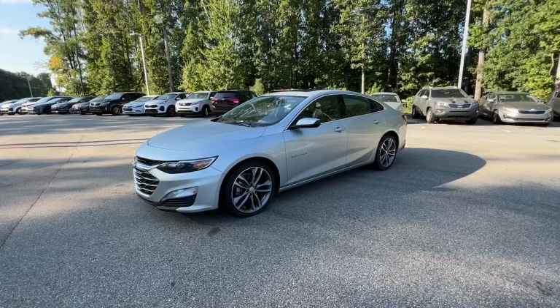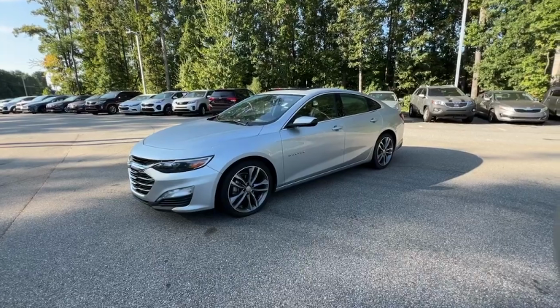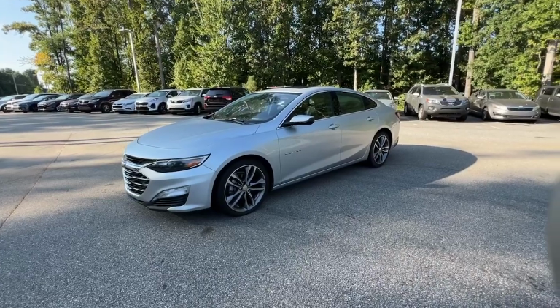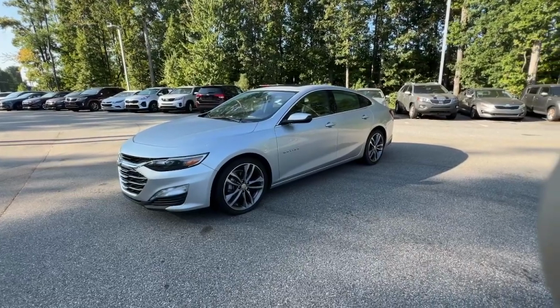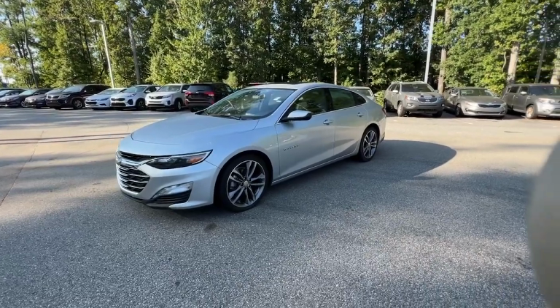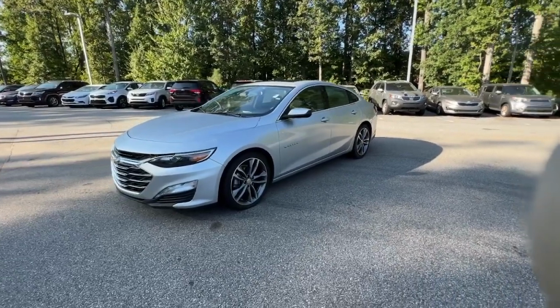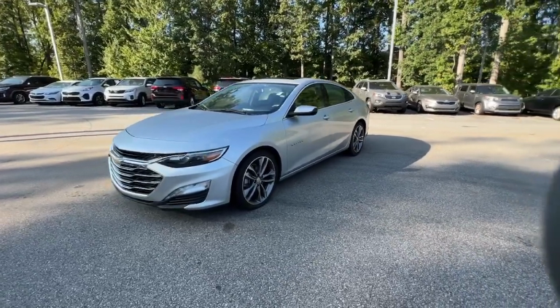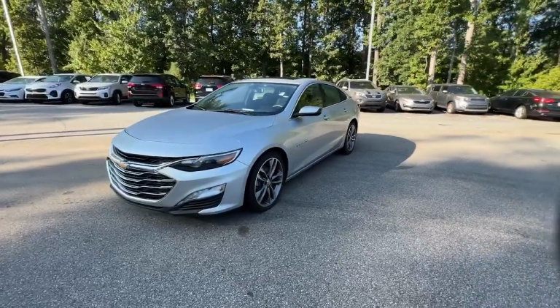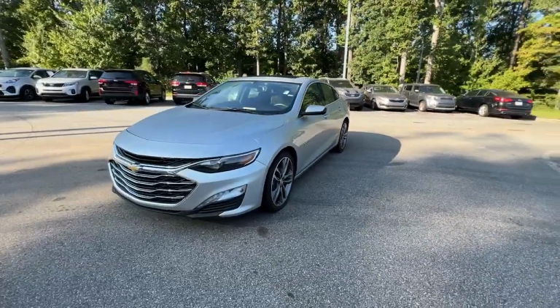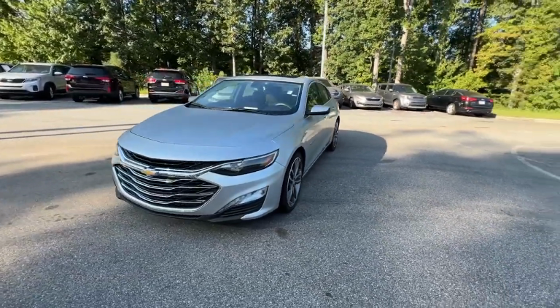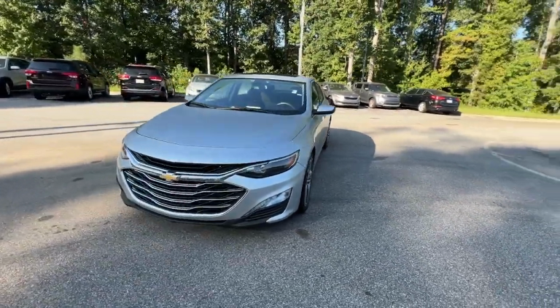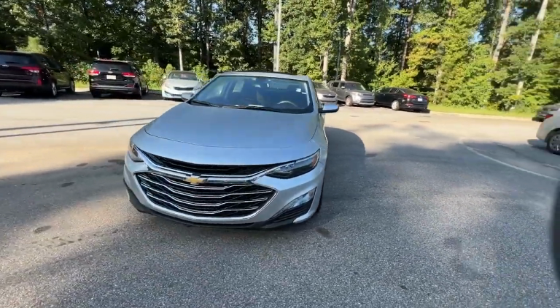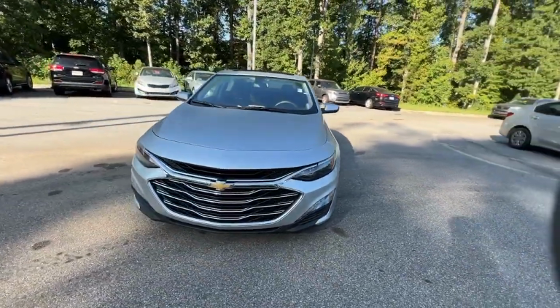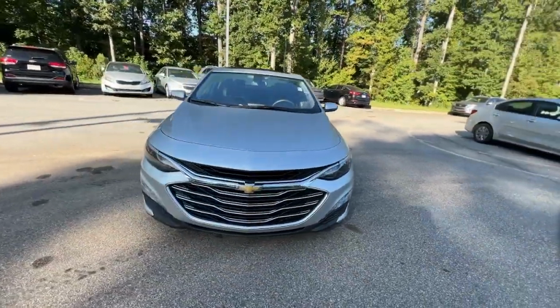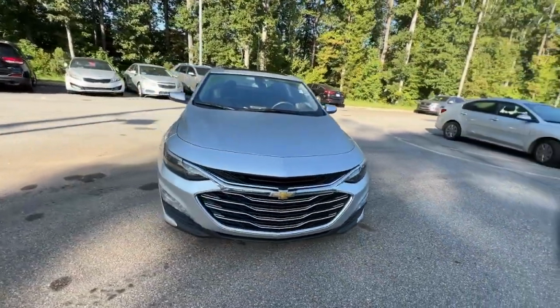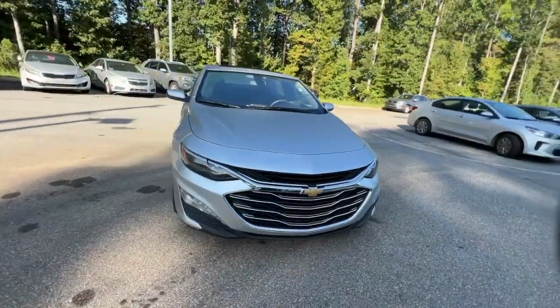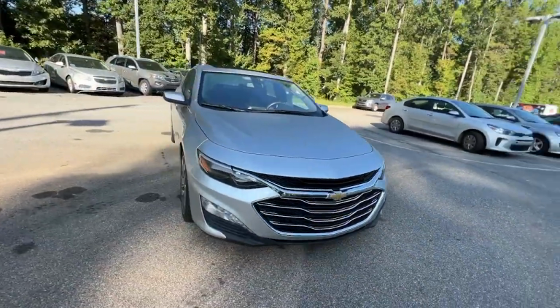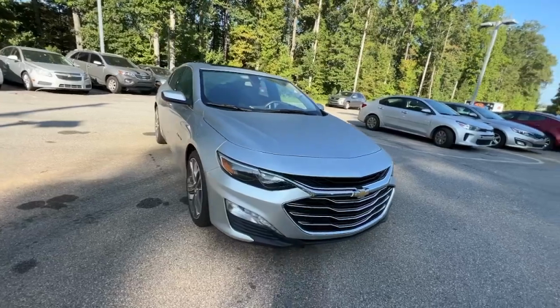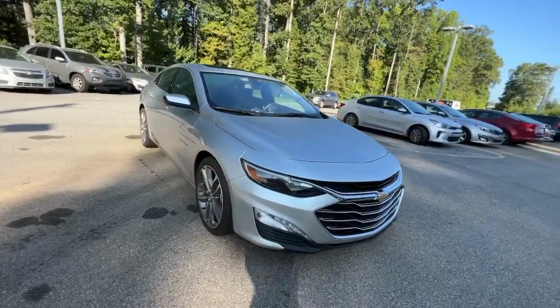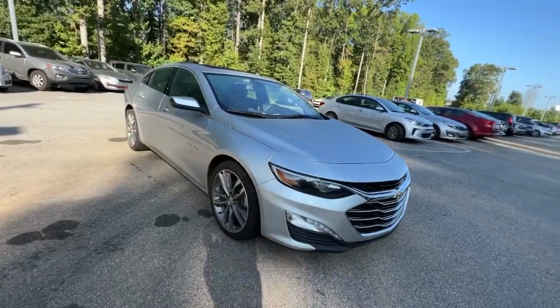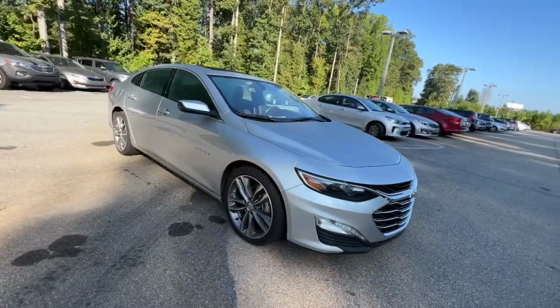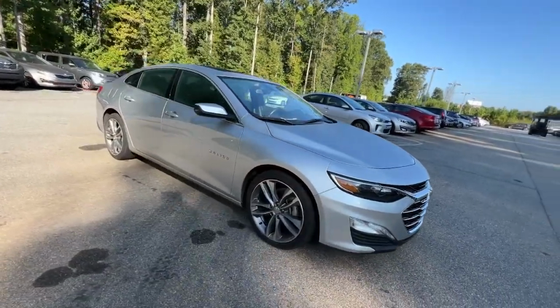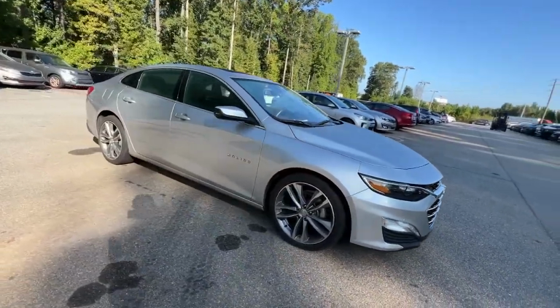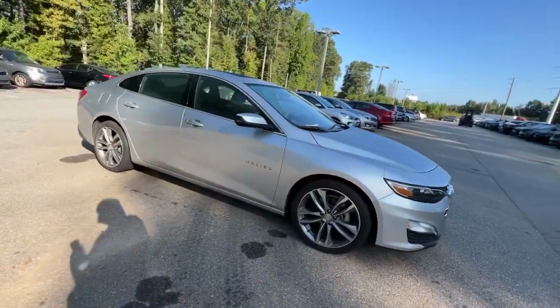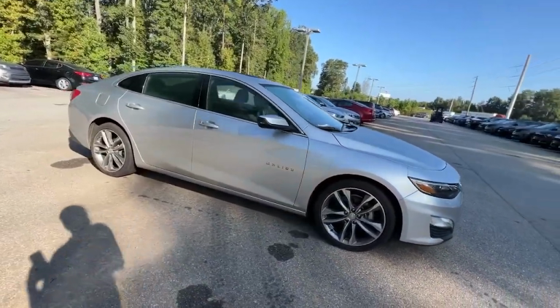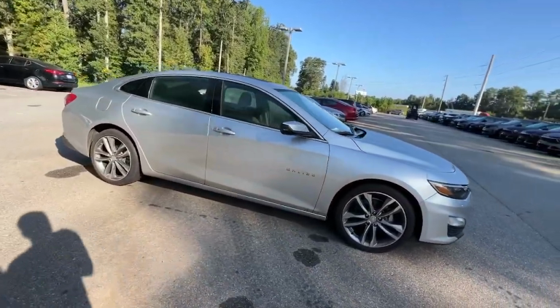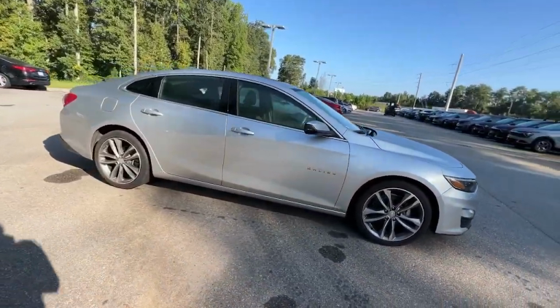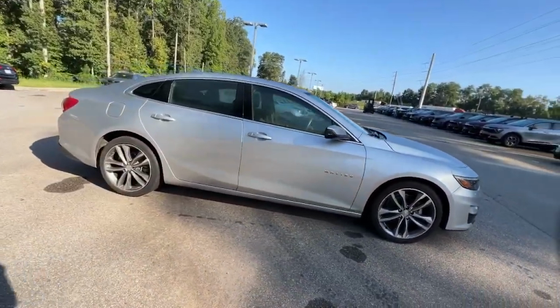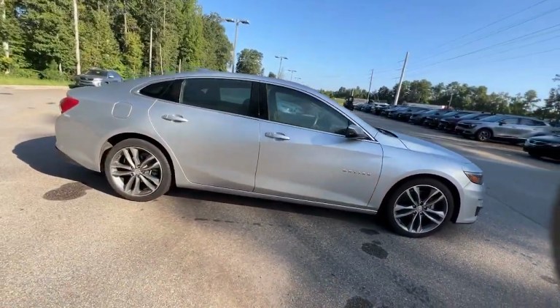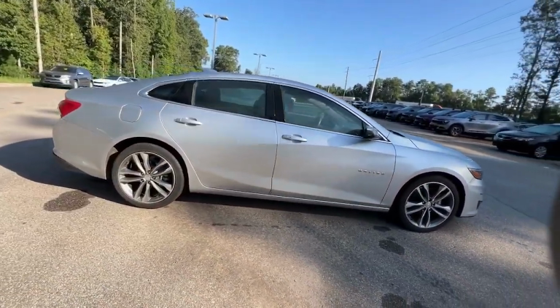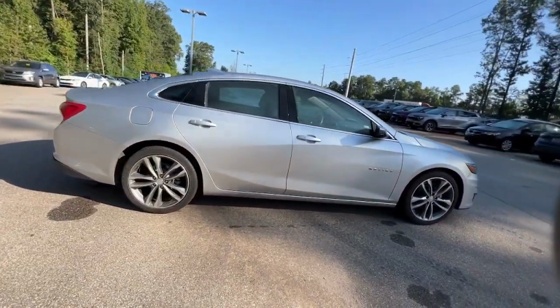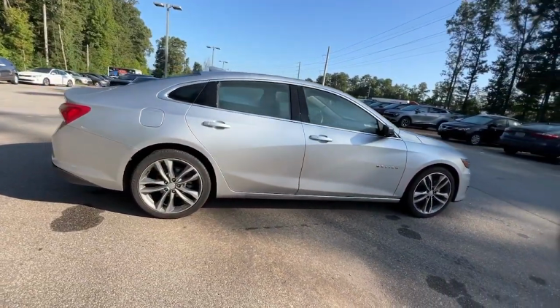Hop into the 2021 Chevrolet Malibu. With less than 60,000 miles on the odometer, this vehicle stands out from the rest.